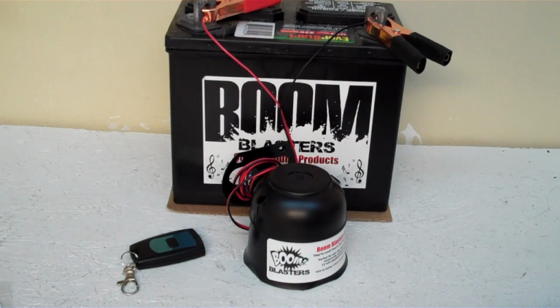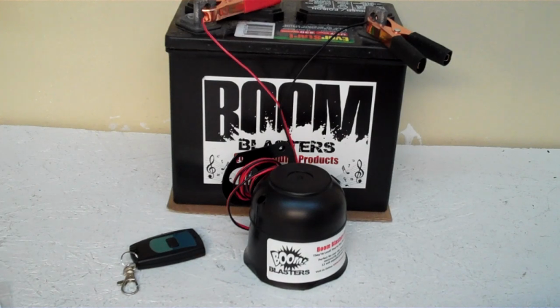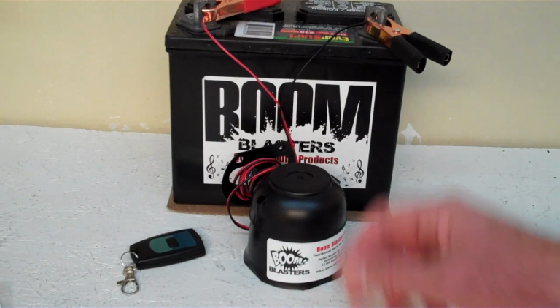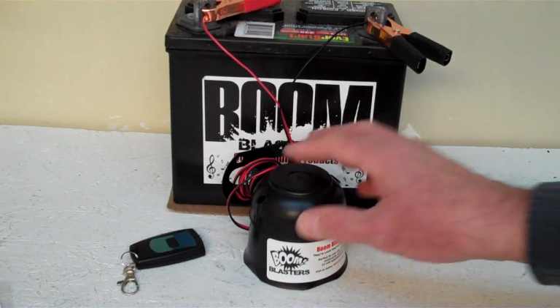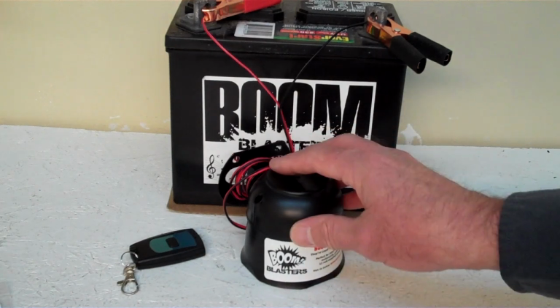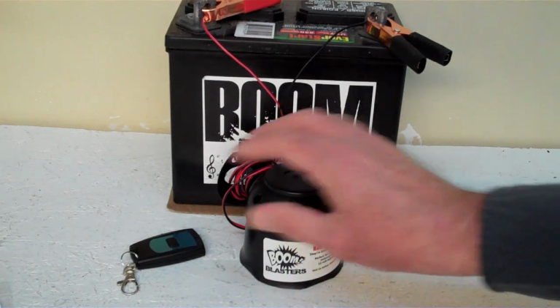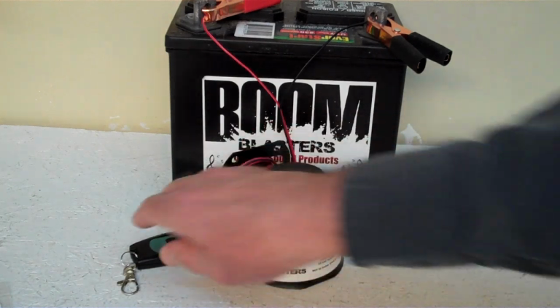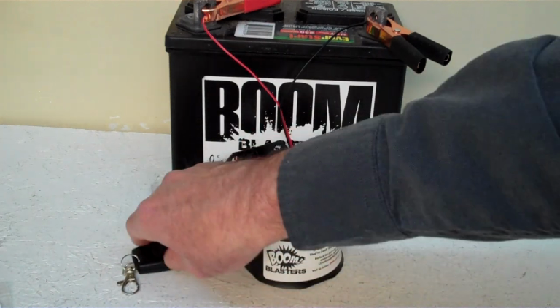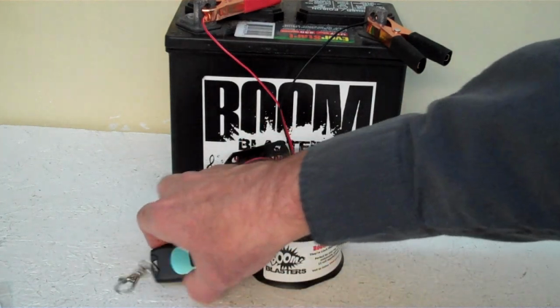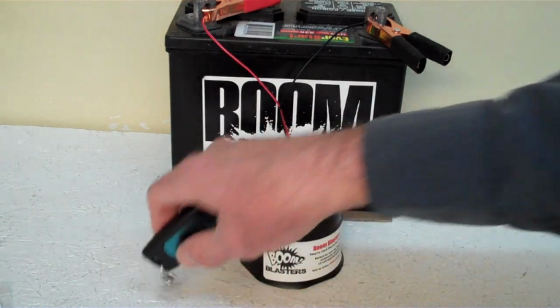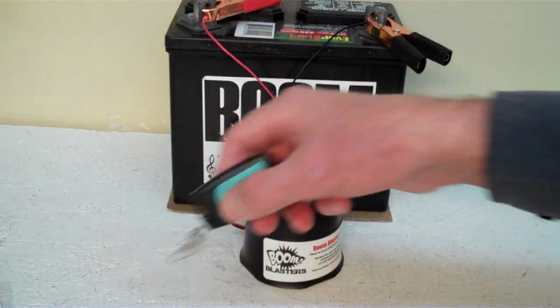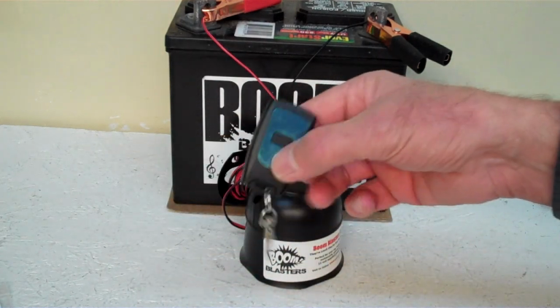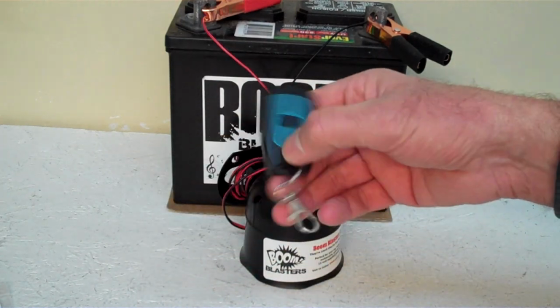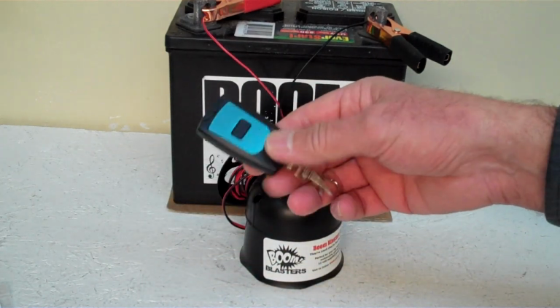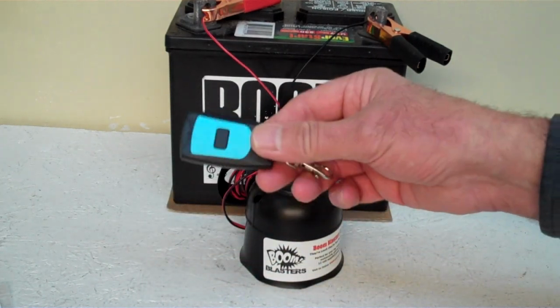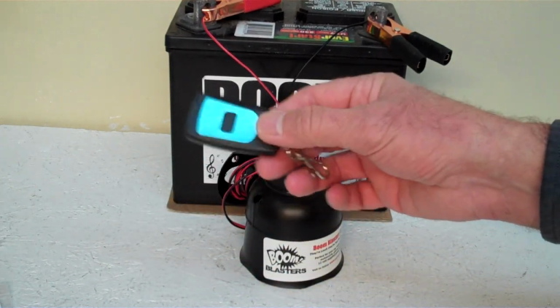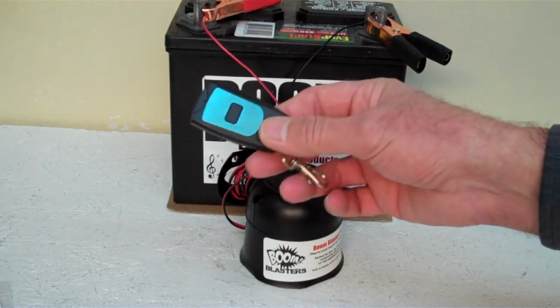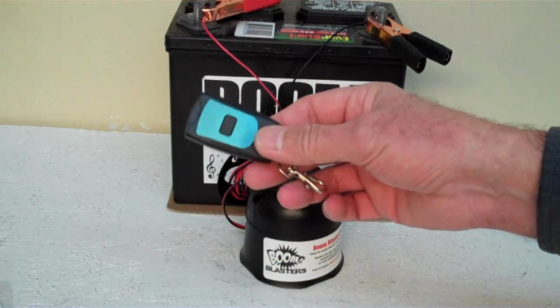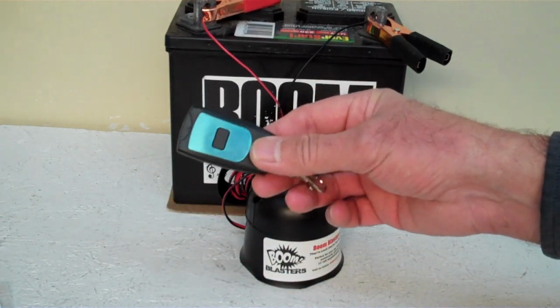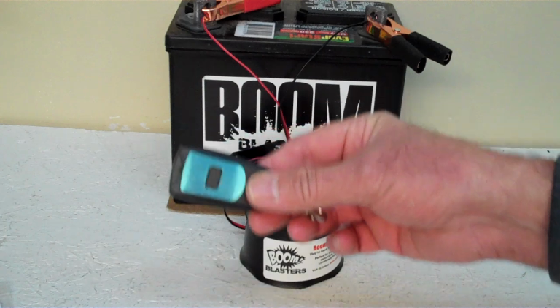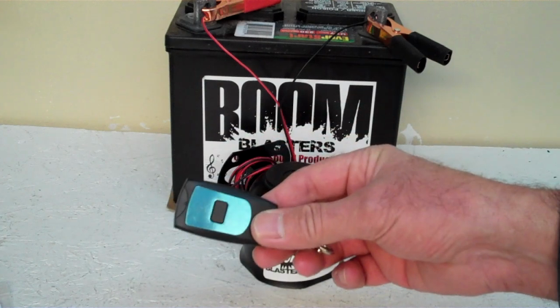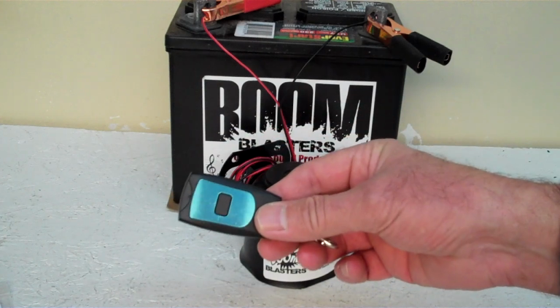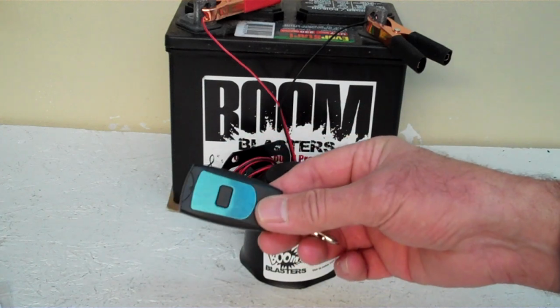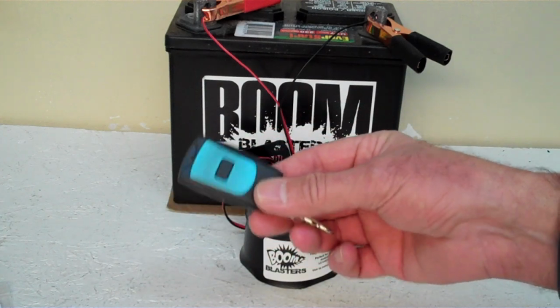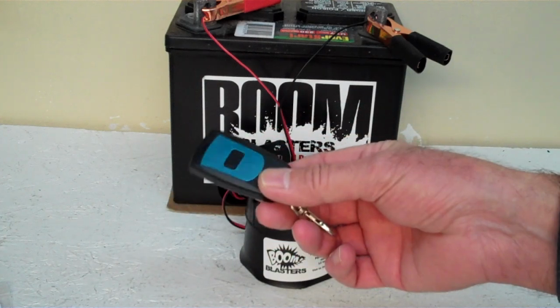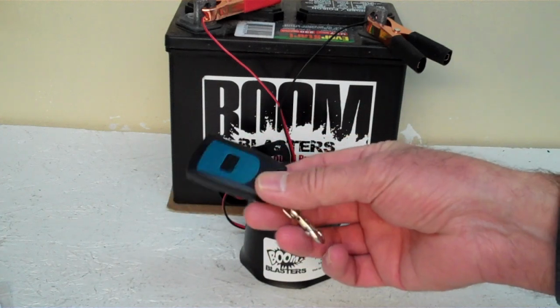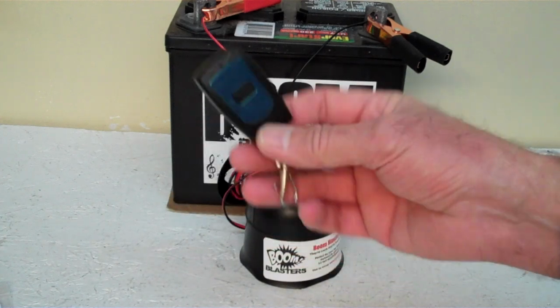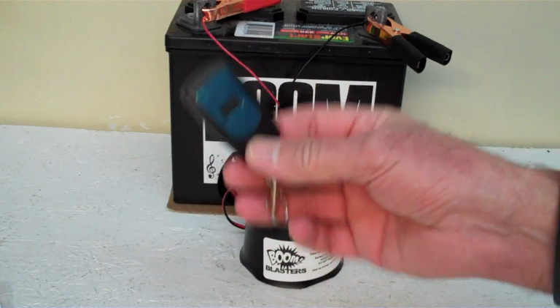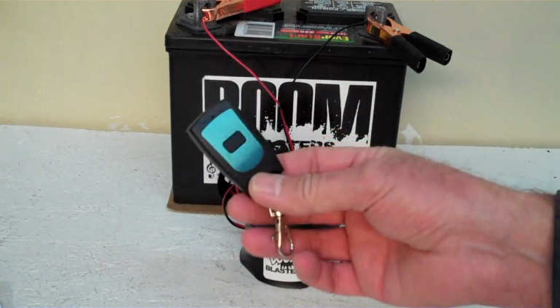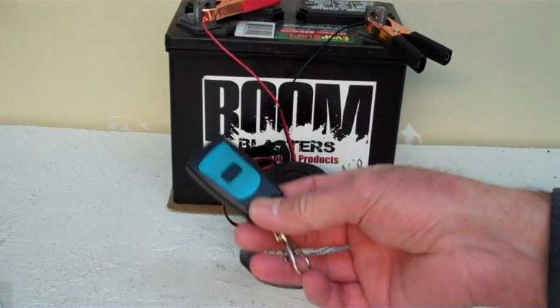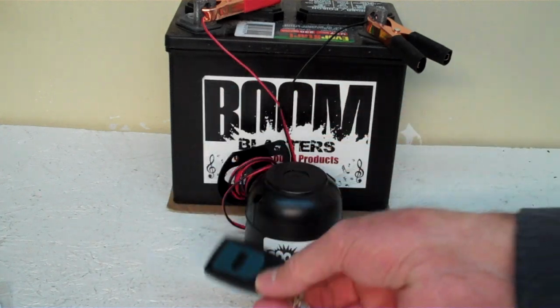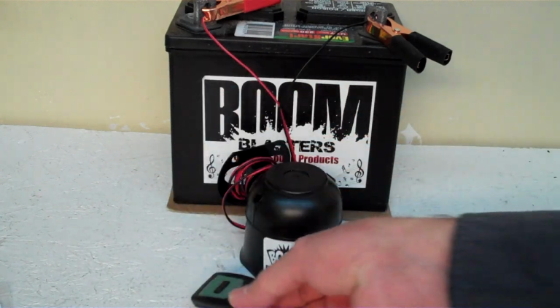Hey everyone, this is our Sheep-Bah wireless car horn. It does come with one remote control. You can purchase additional remotes if you want.